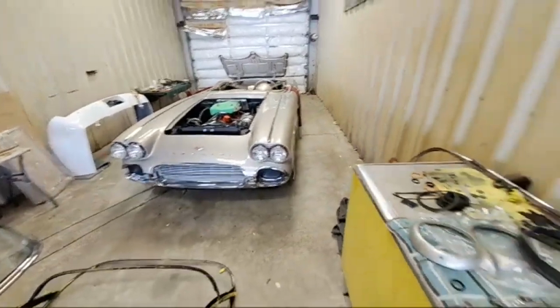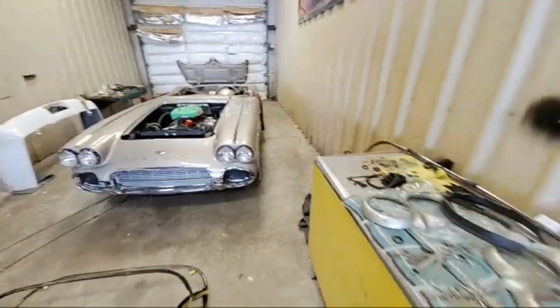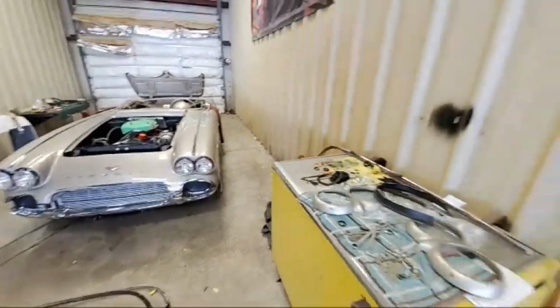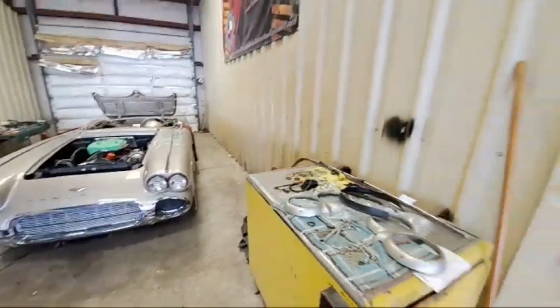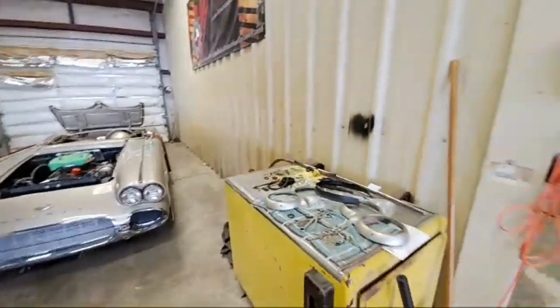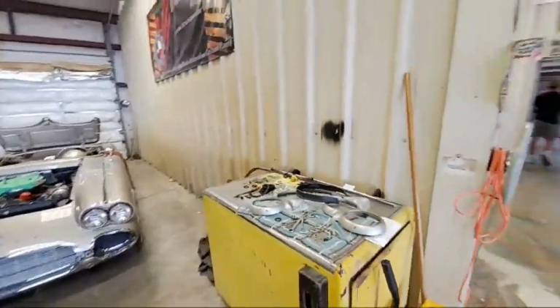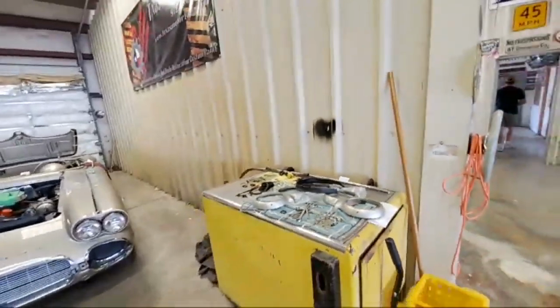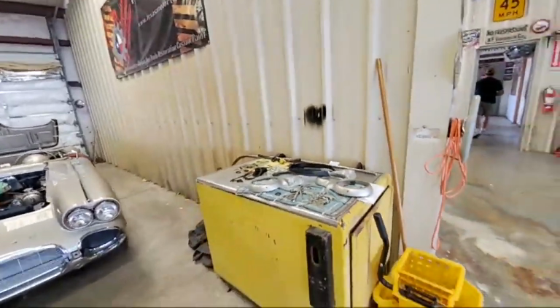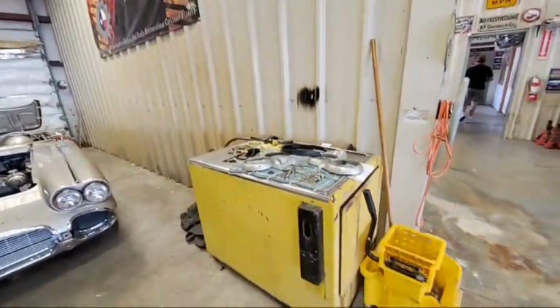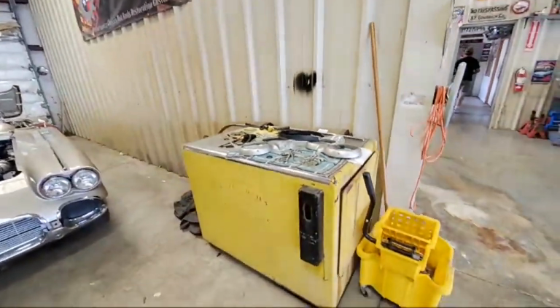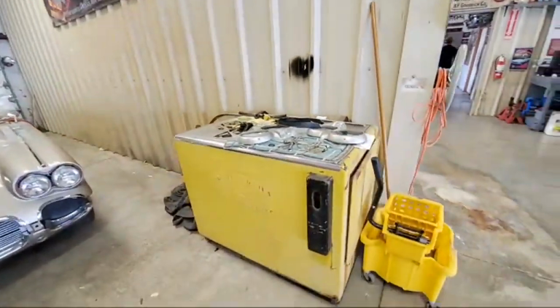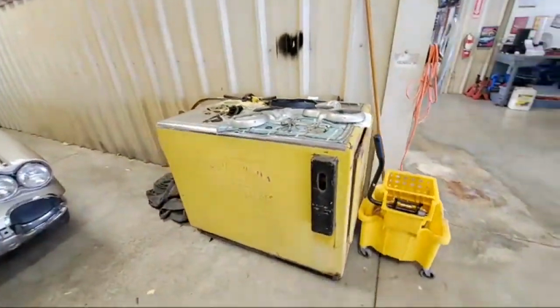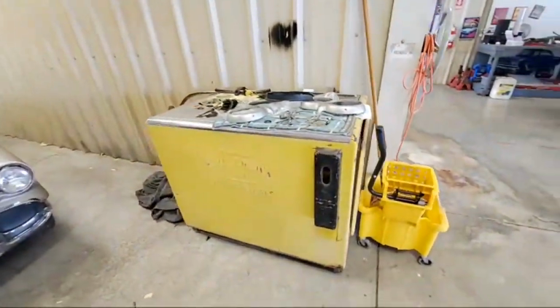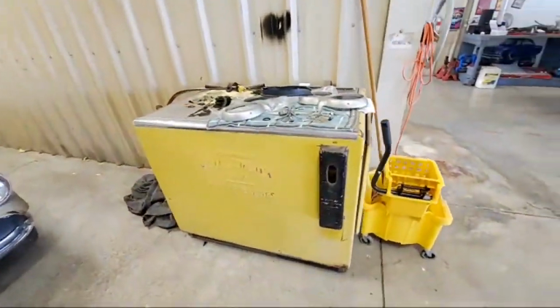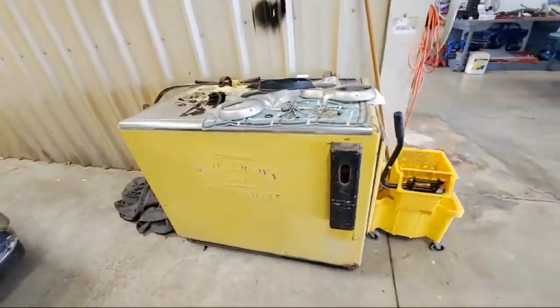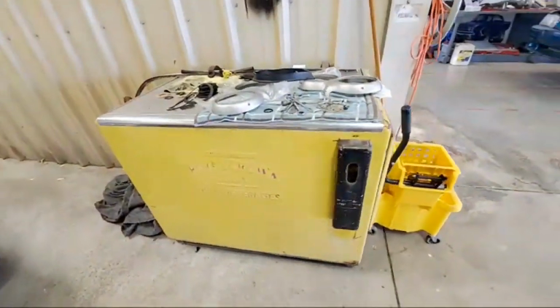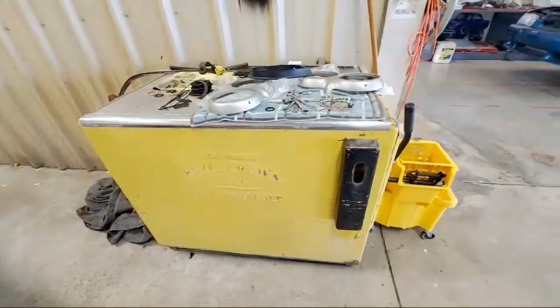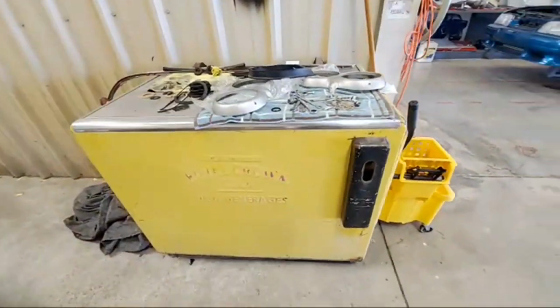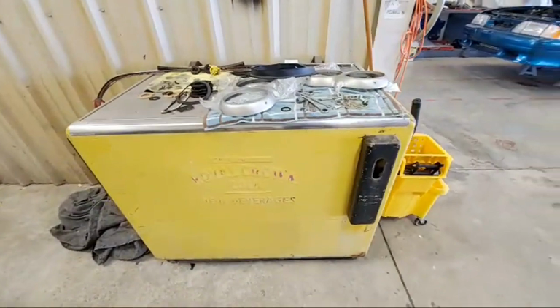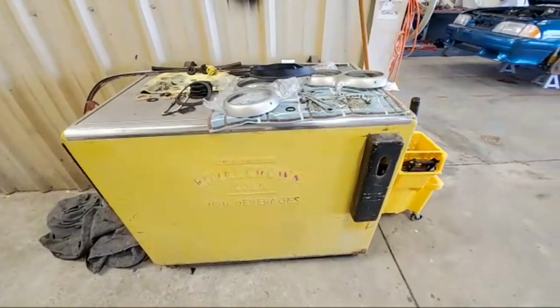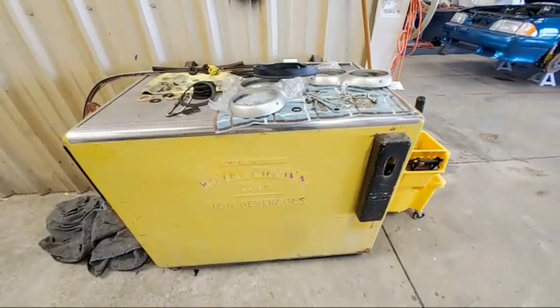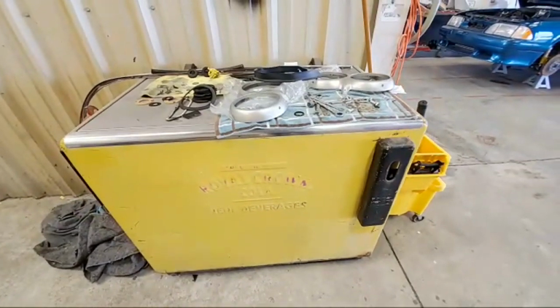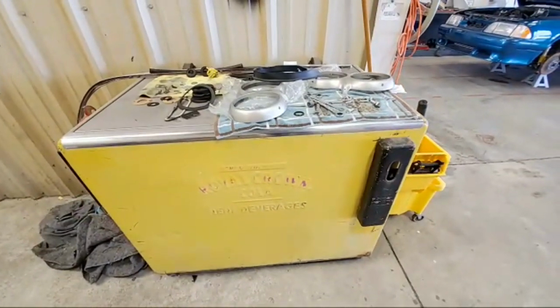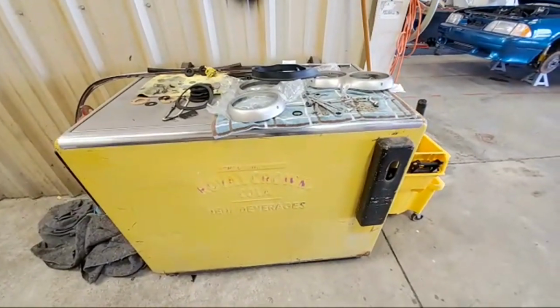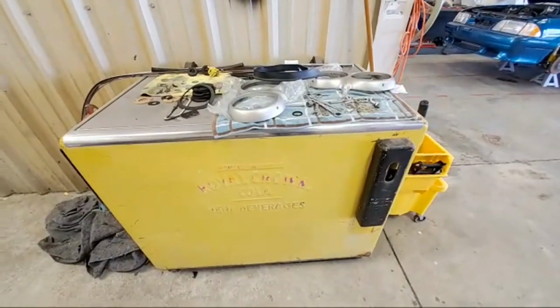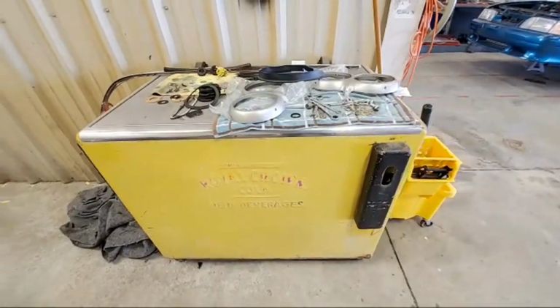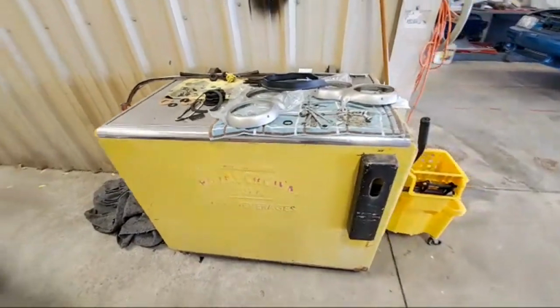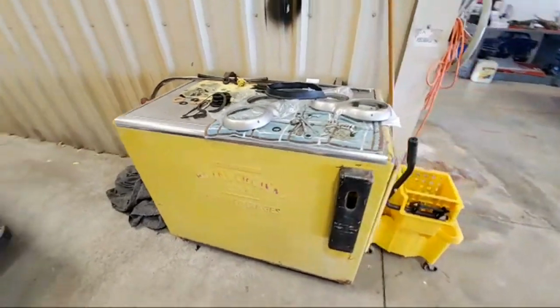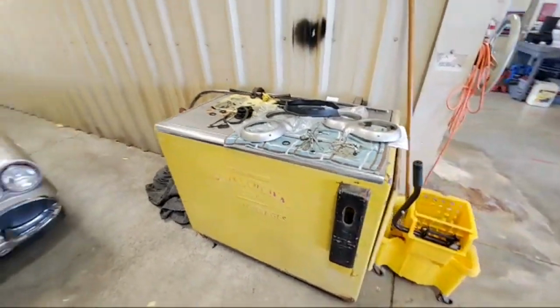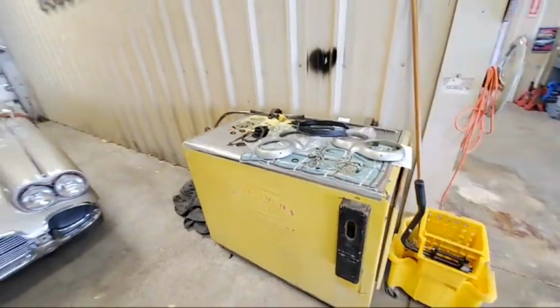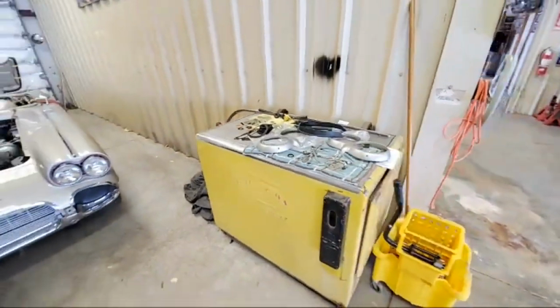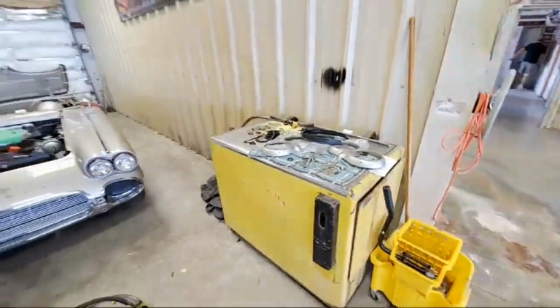Check out this old Royal Crown Cola cooler — doubles as a cool workbench.